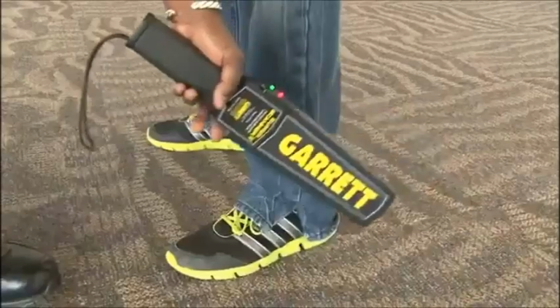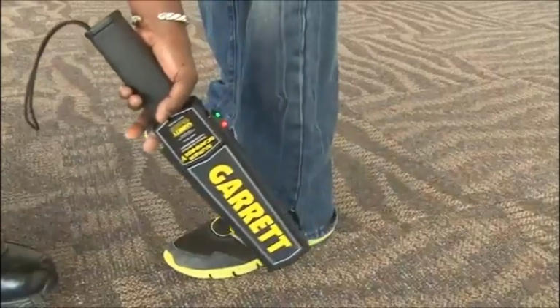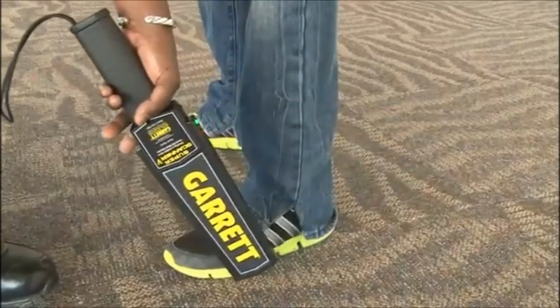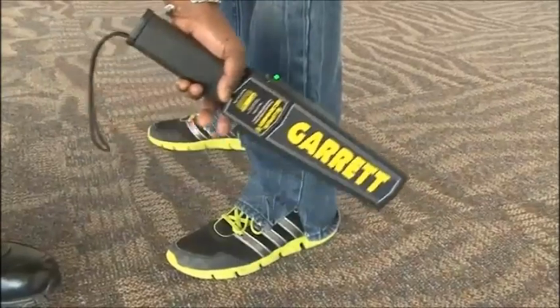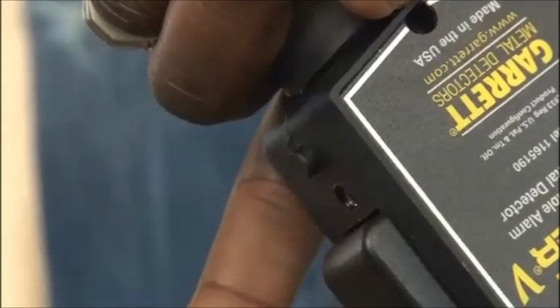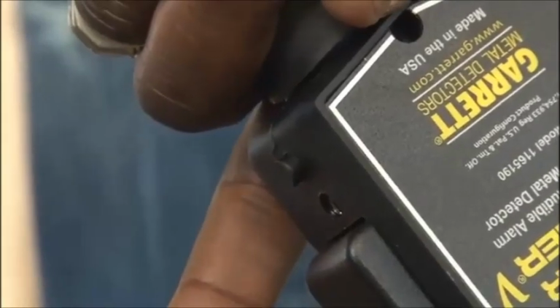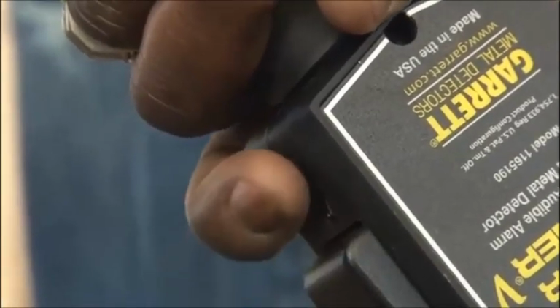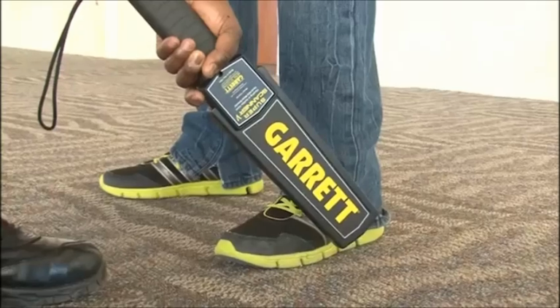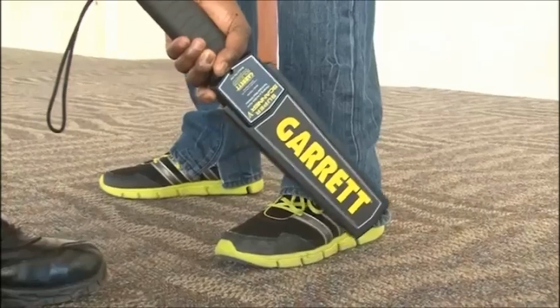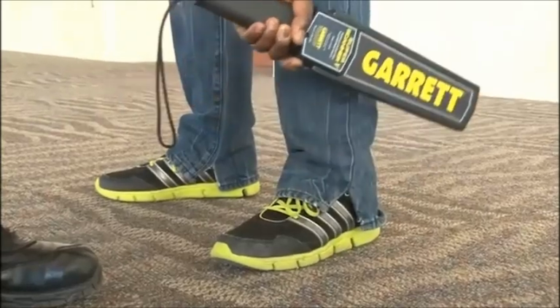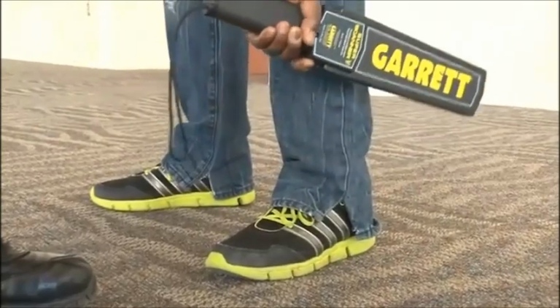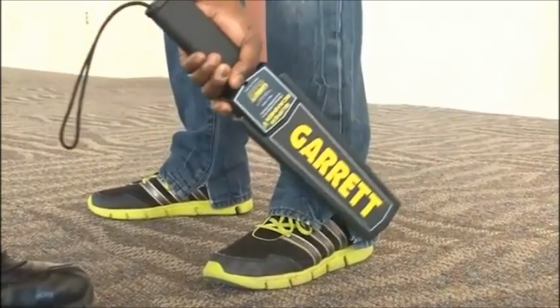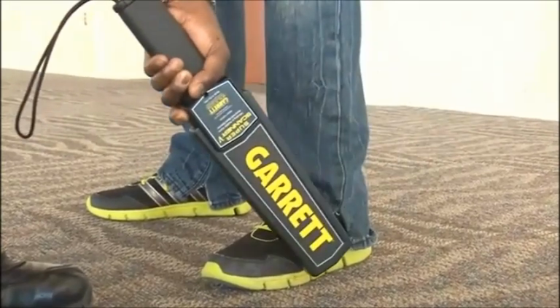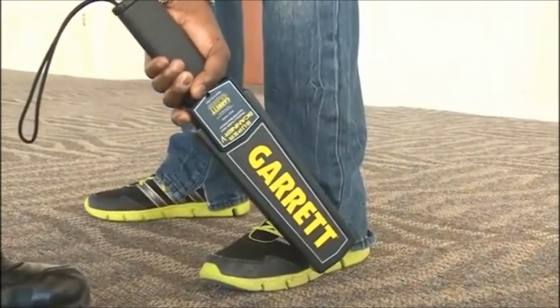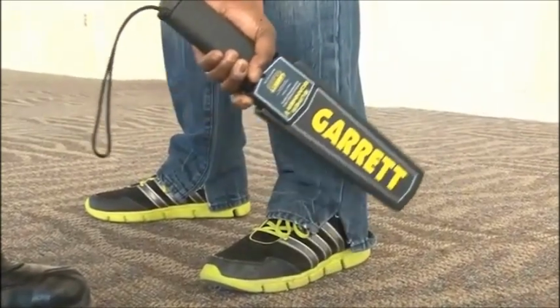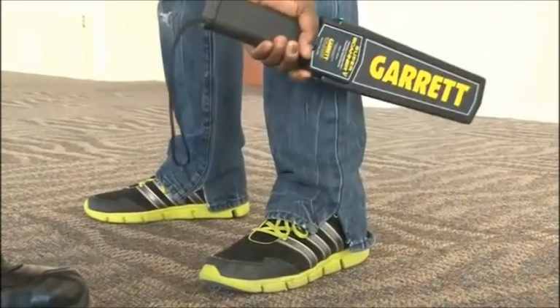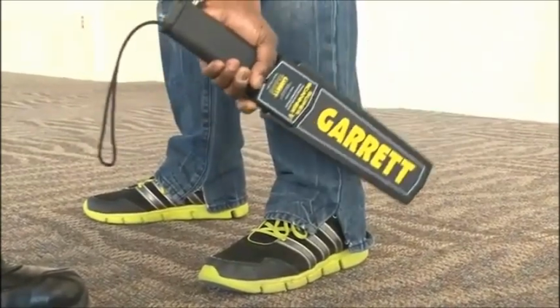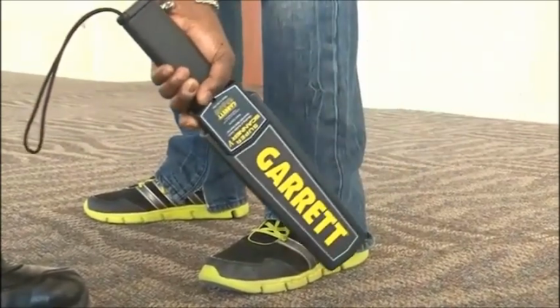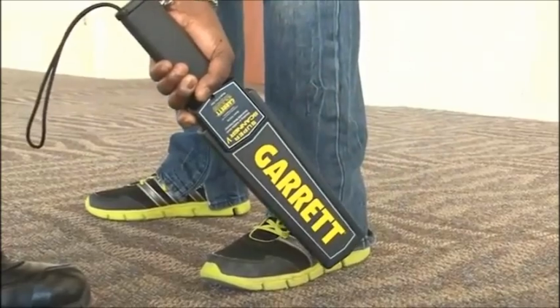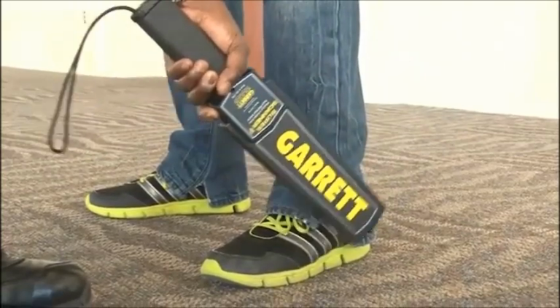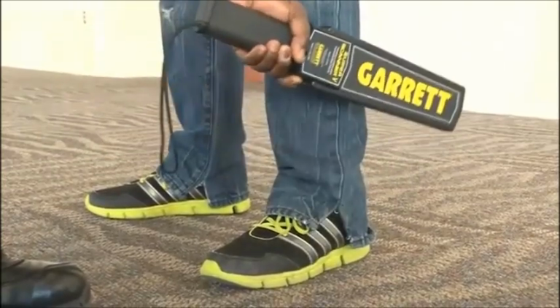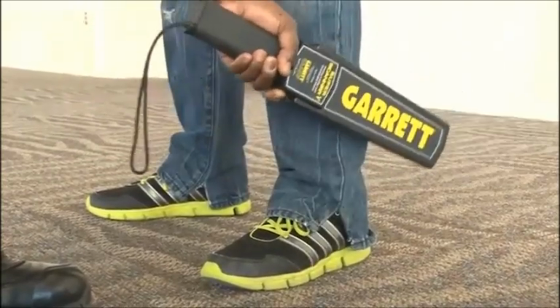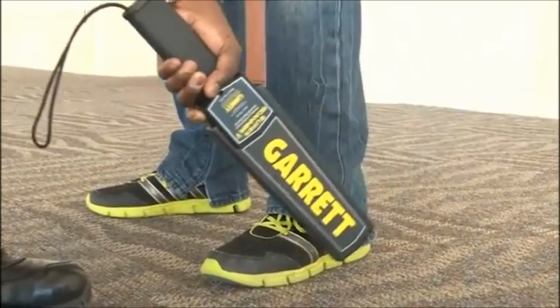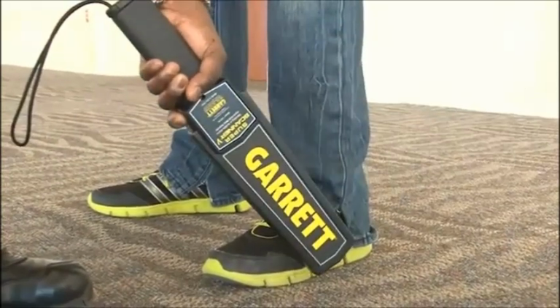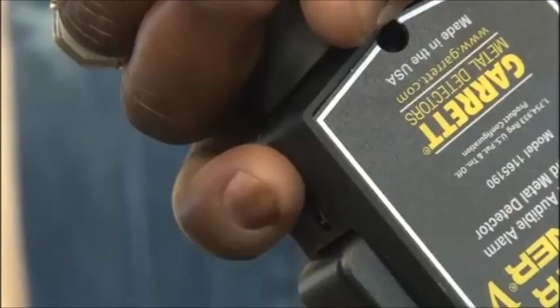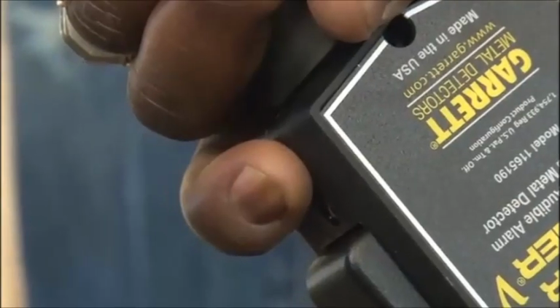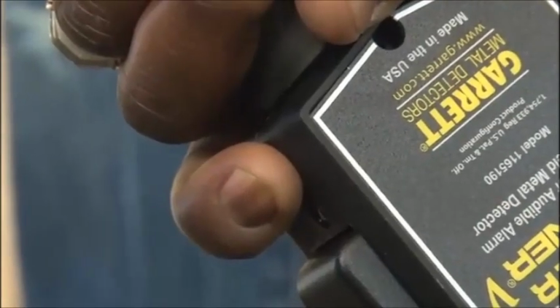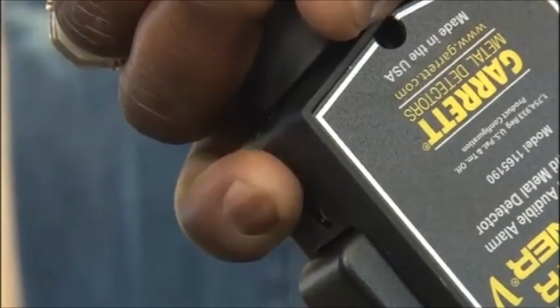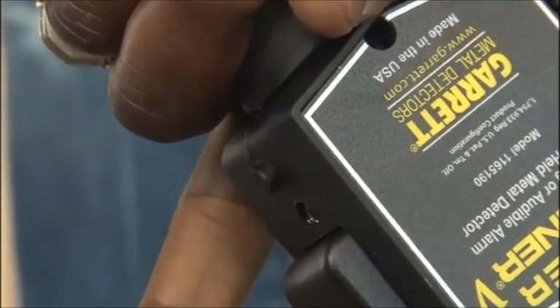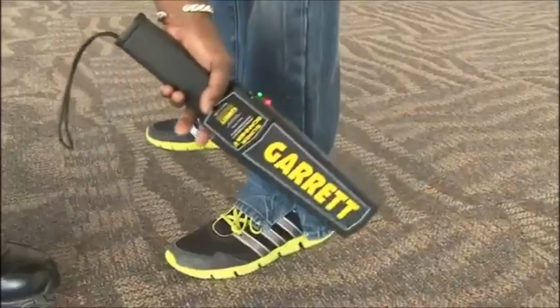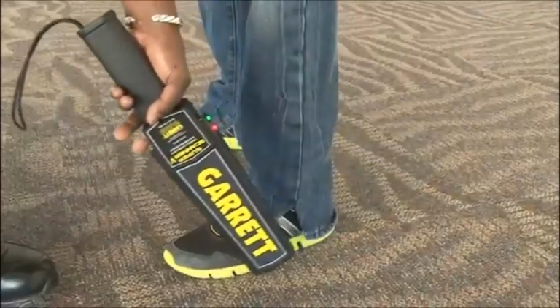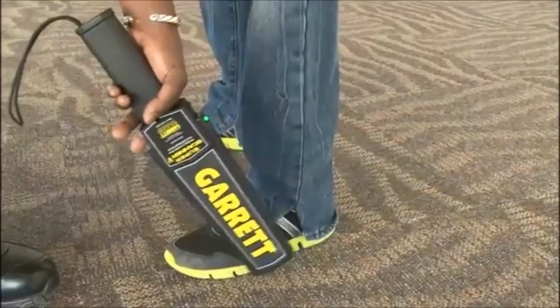Pressing and holding the Interference Elimination button allows you to reduce the unit's sensitivity in certain scanning situations, such as avoiding rebar when scanning close to a concrete floor. Simply release this button and the Super Scanner returns to normal sensitivity.